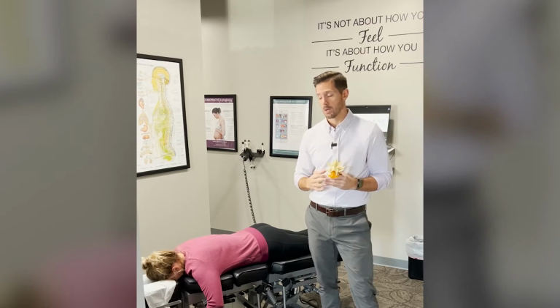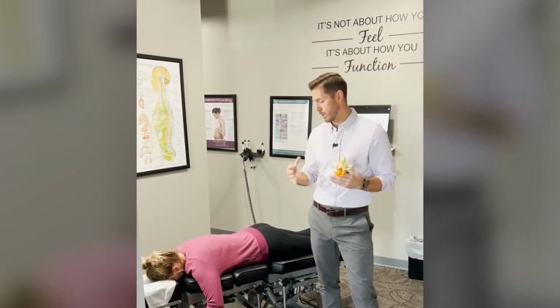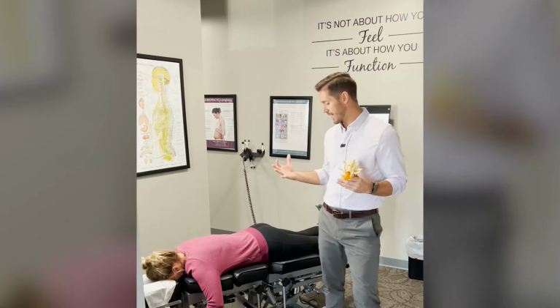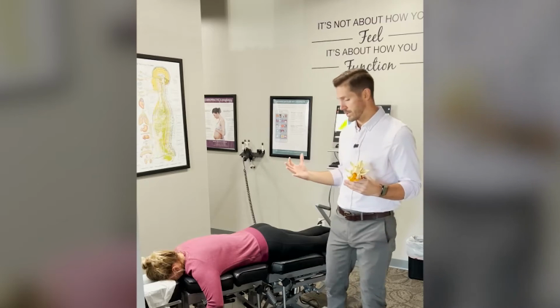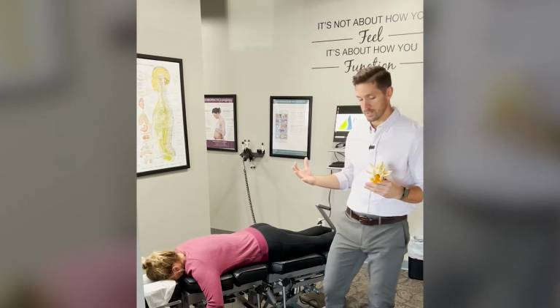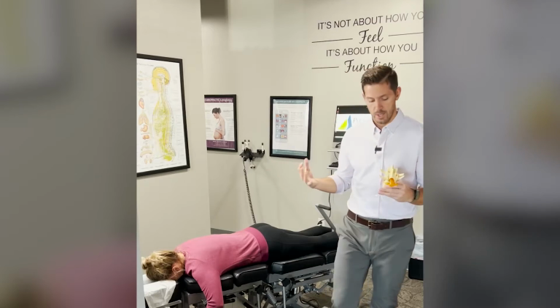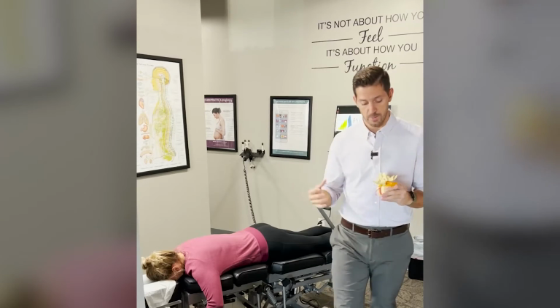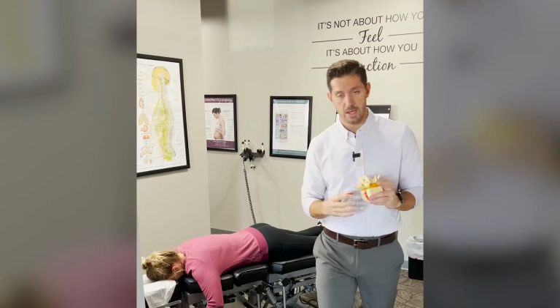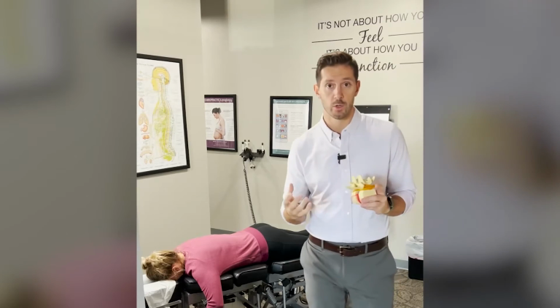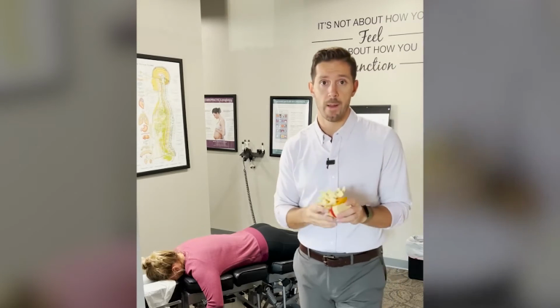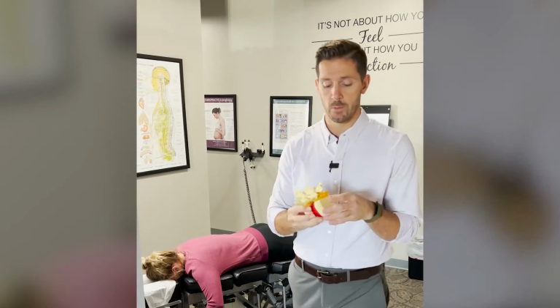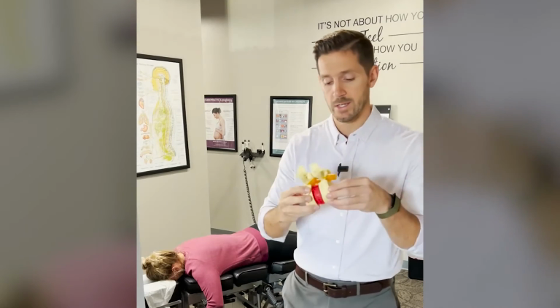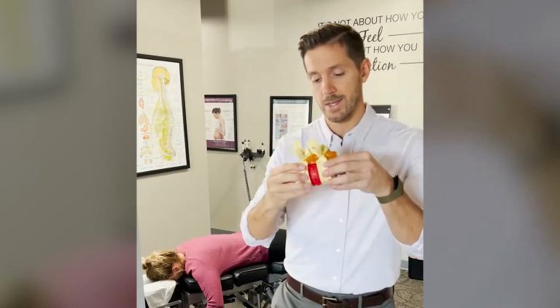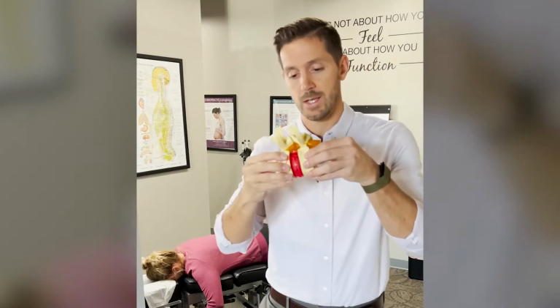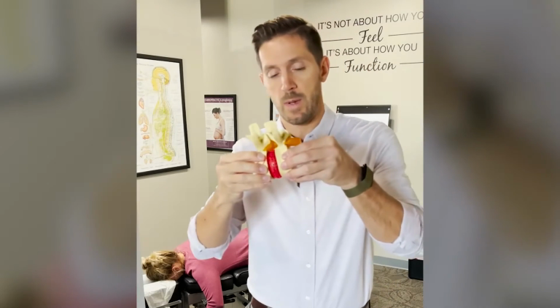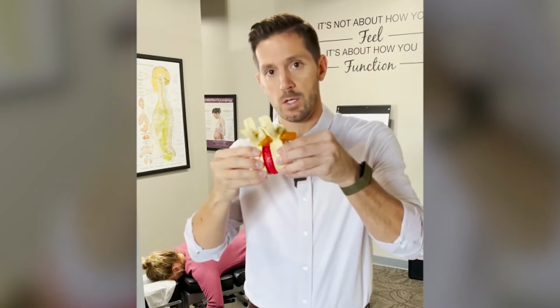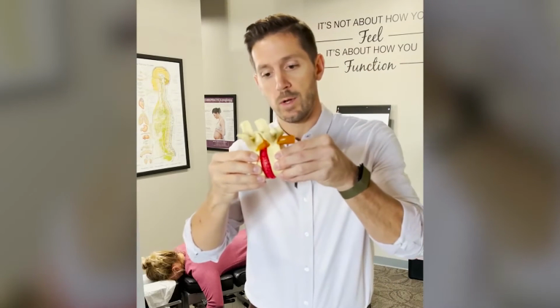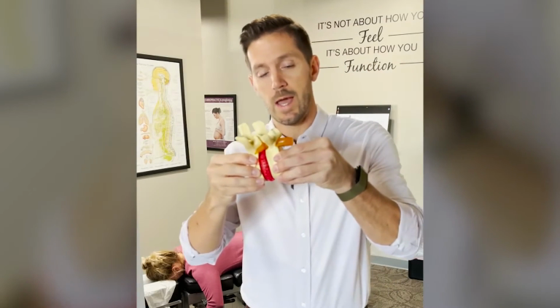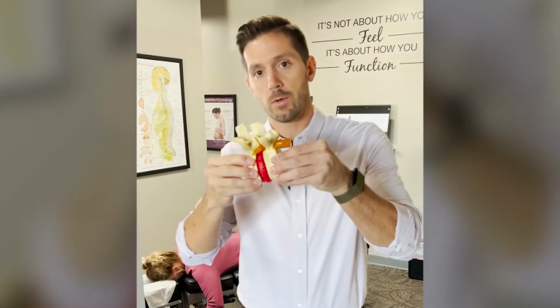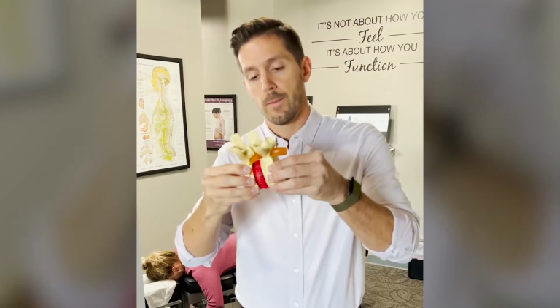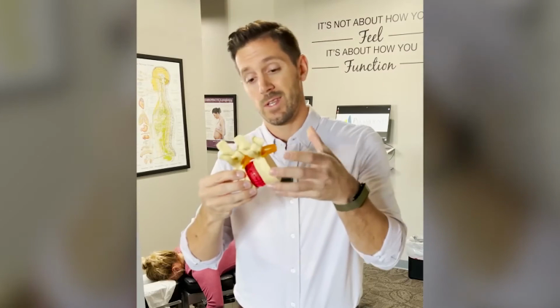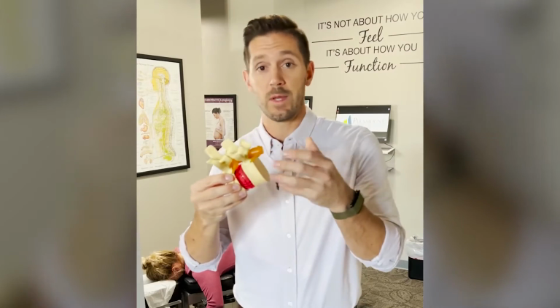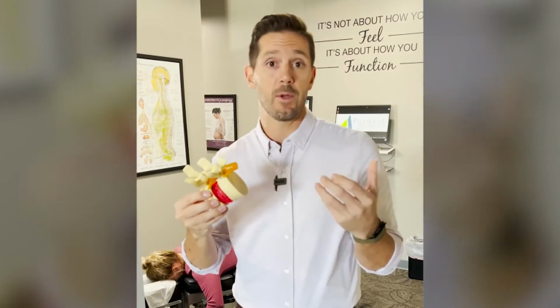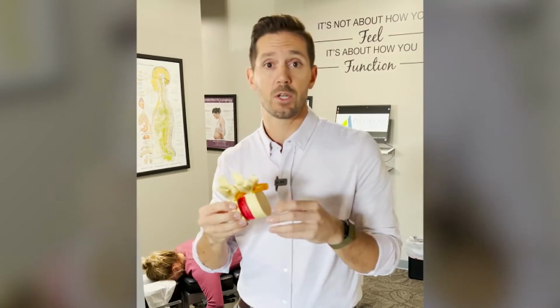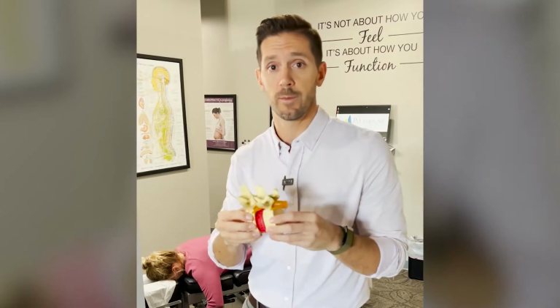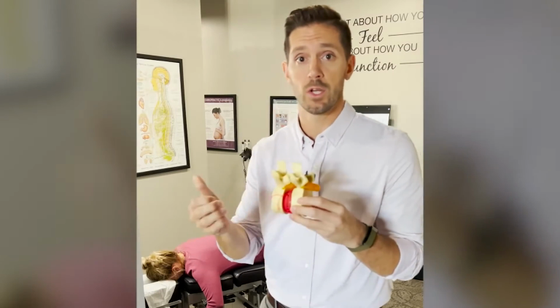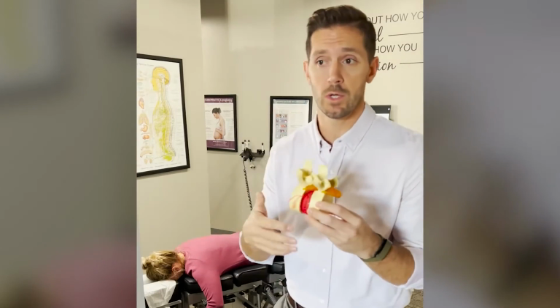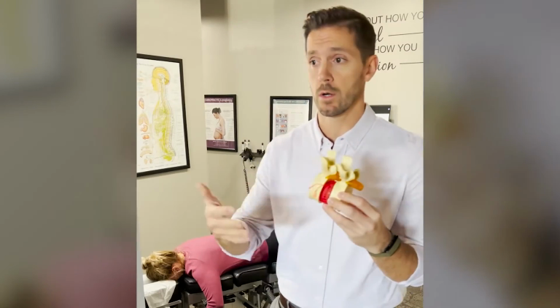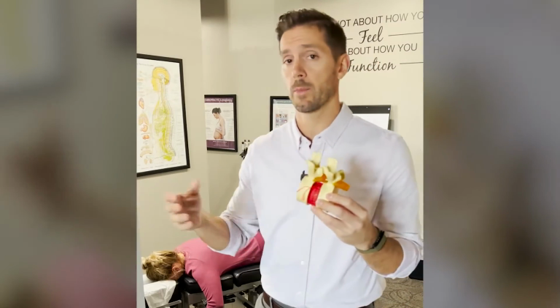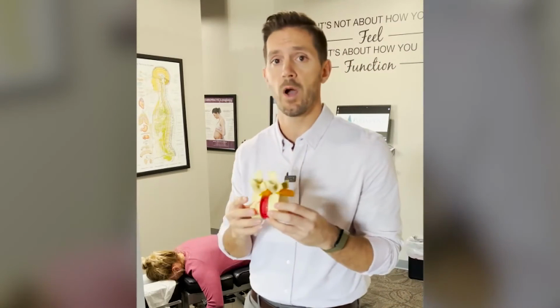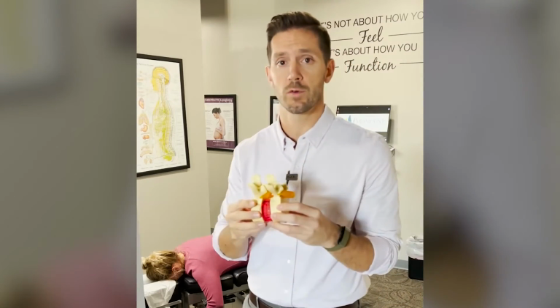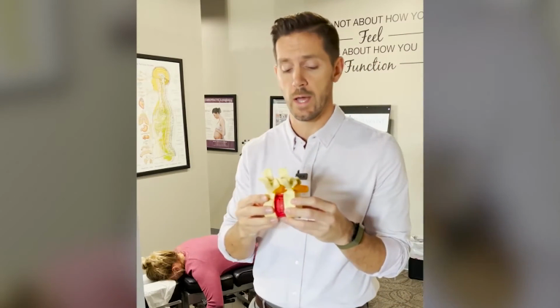If somebody has one of those problems and we actually see that disc space shrinking down, the disc can be damaged from acute injury or chronic bad postures over time.